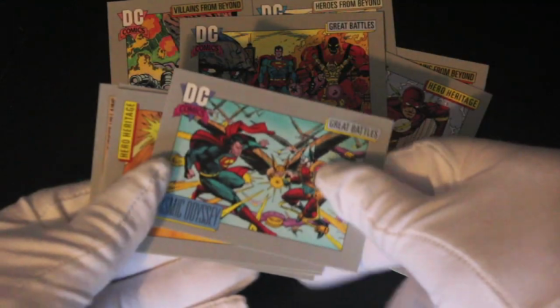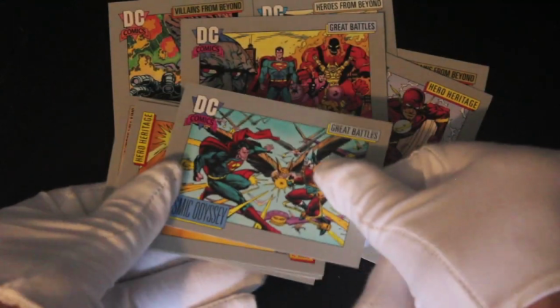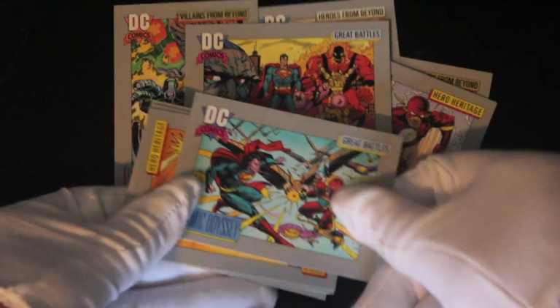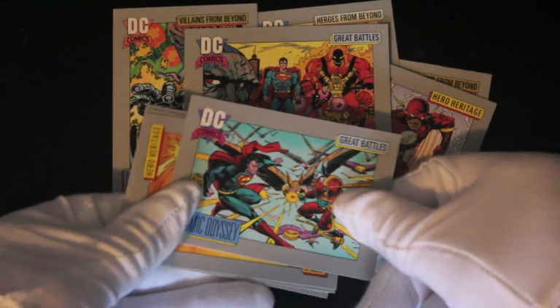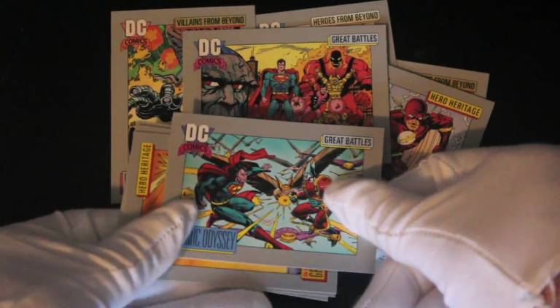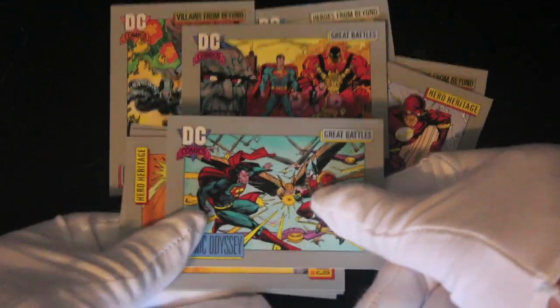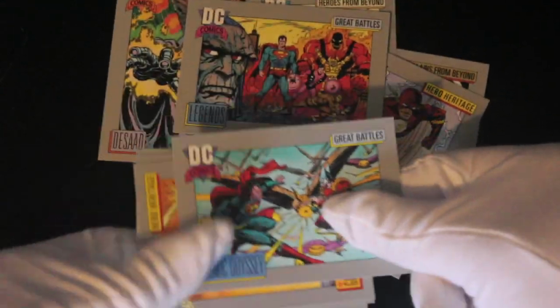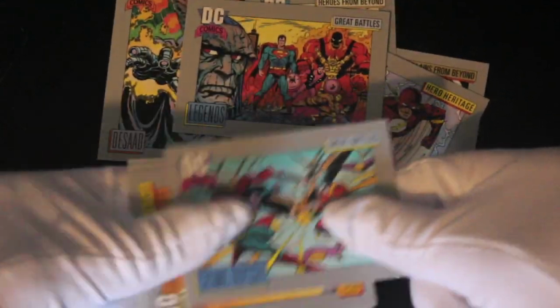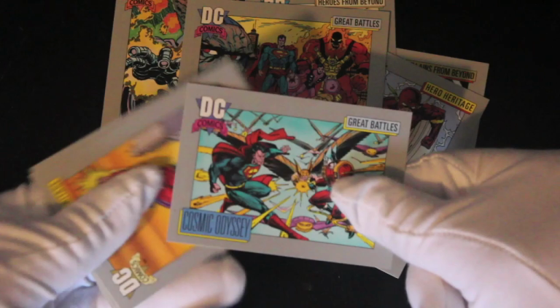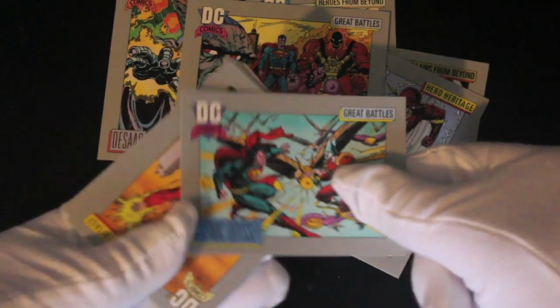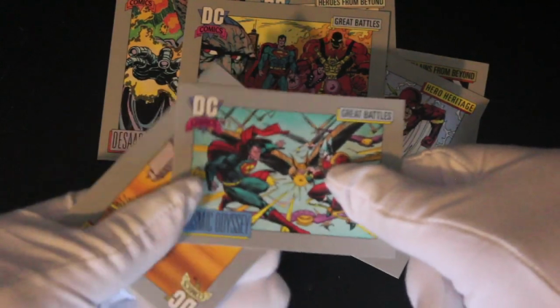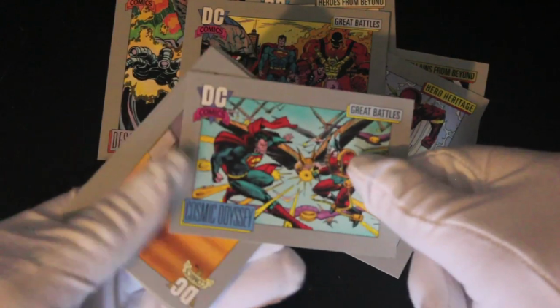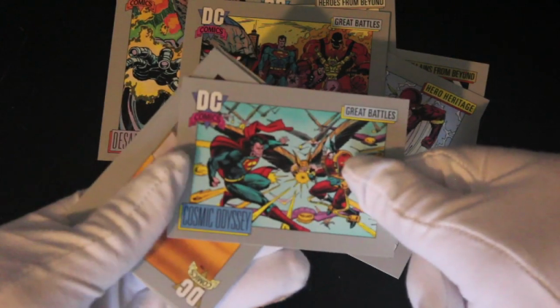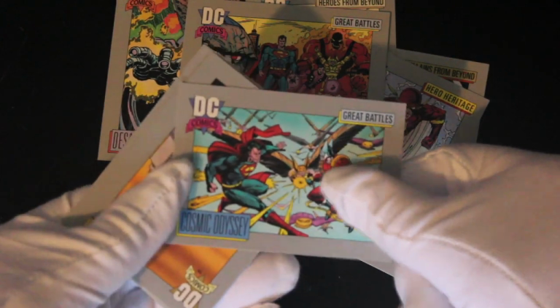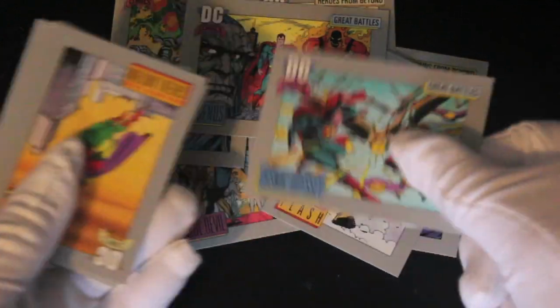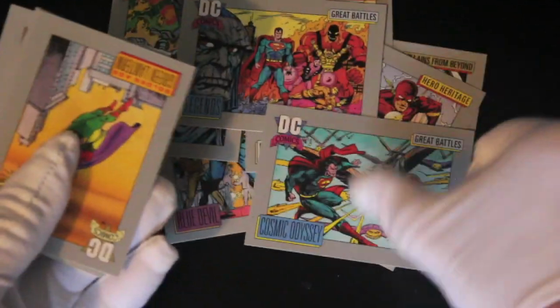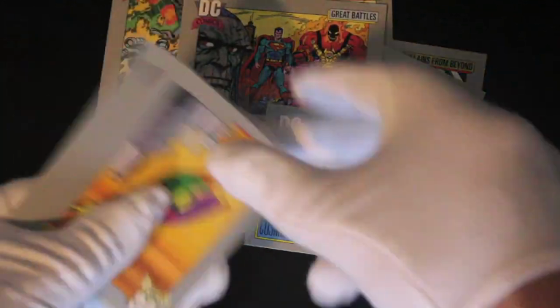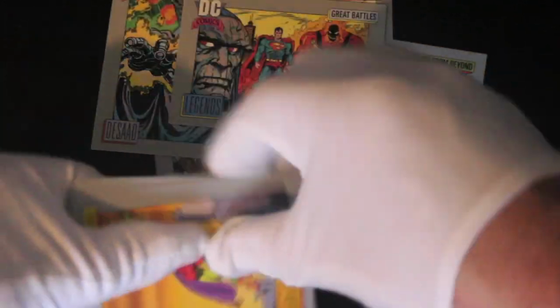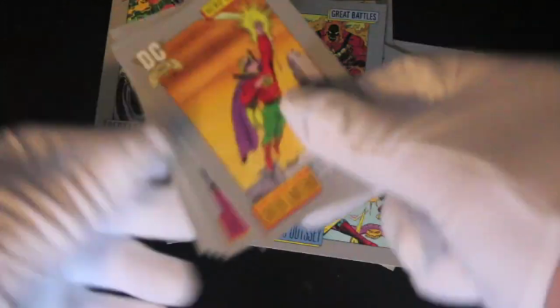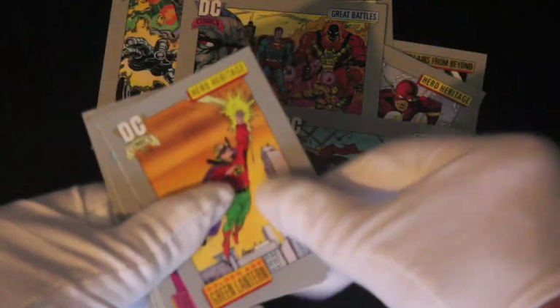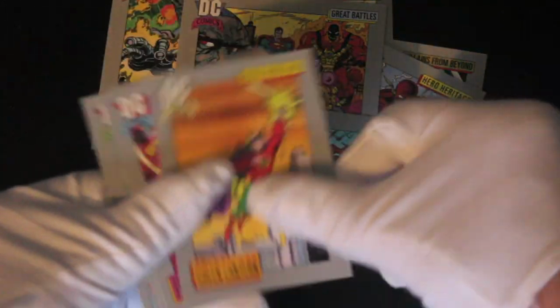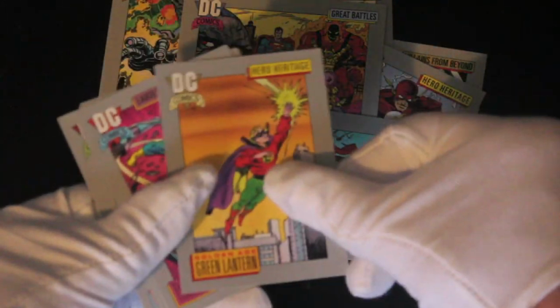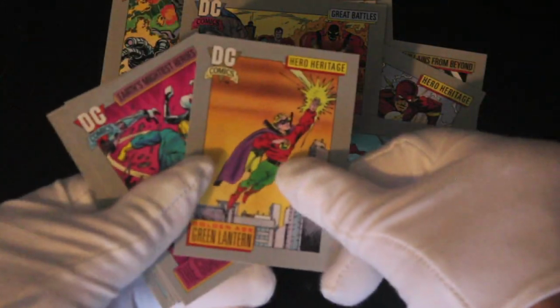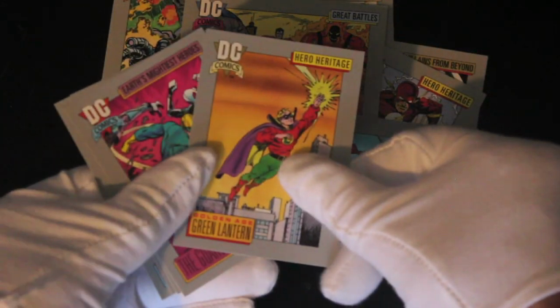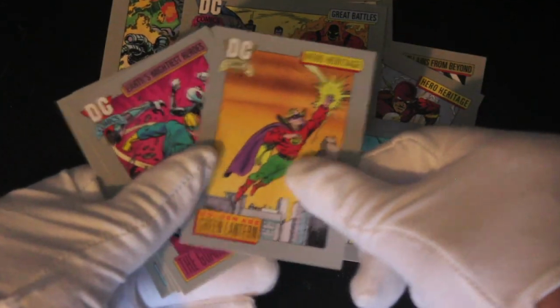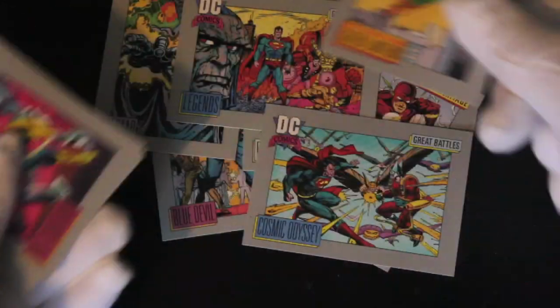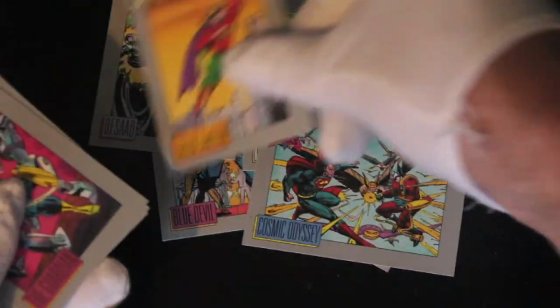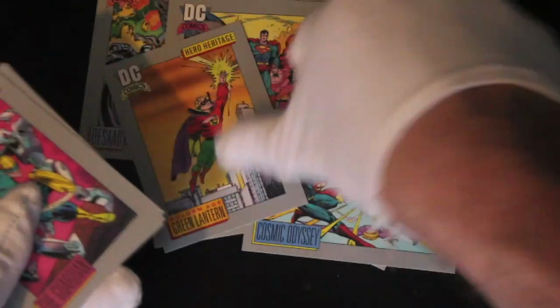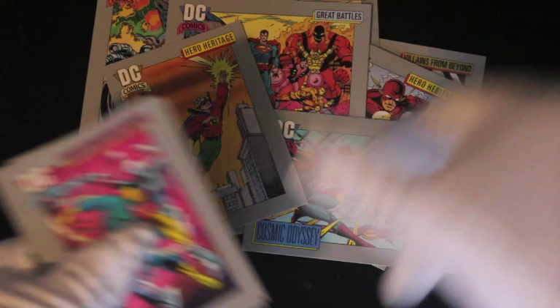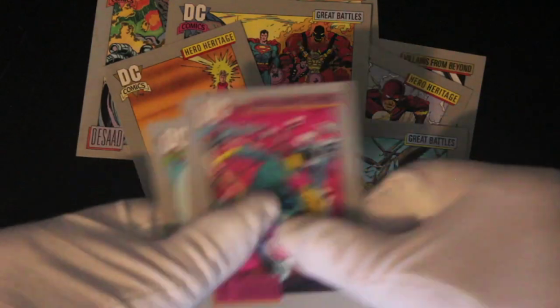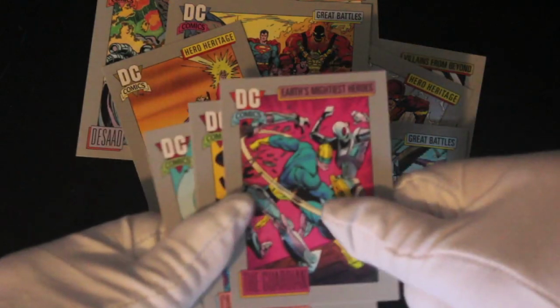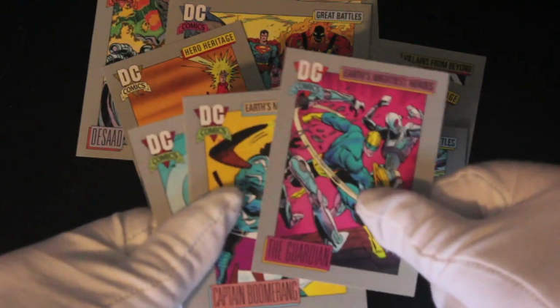Do you like DC or do you prefer Marvel? I quite like both in their own way. Green Lantern there.